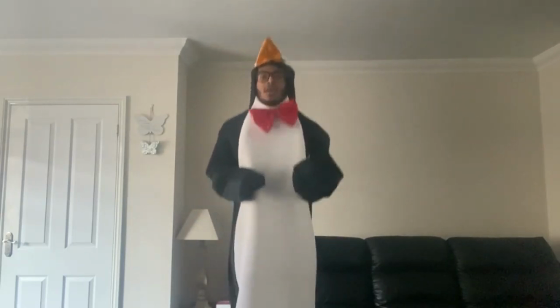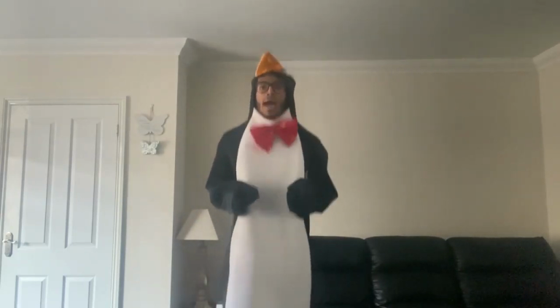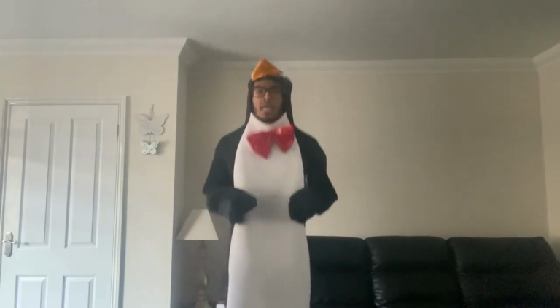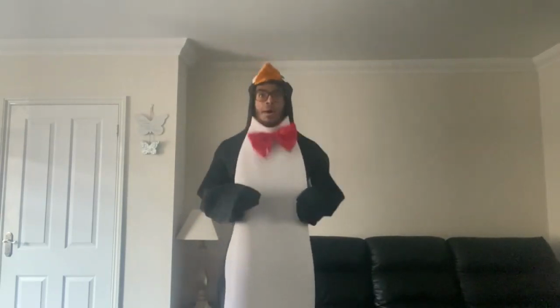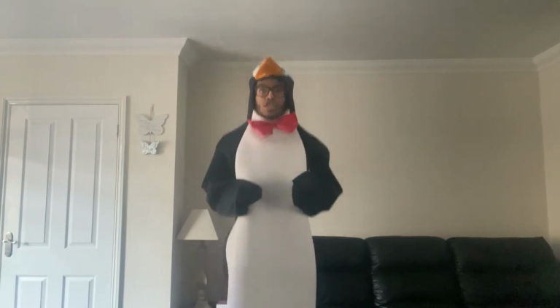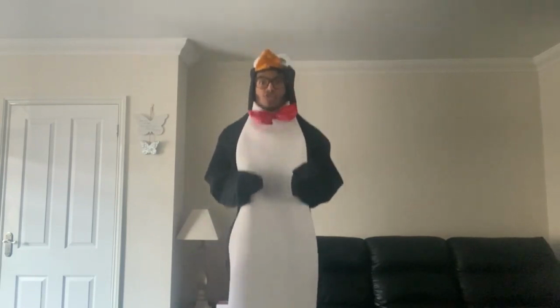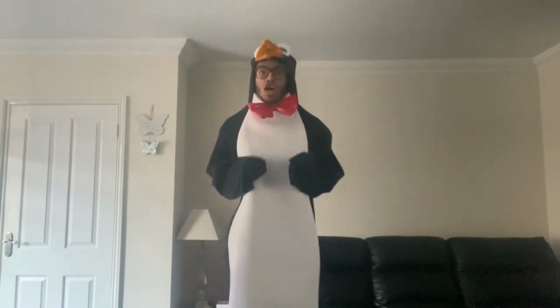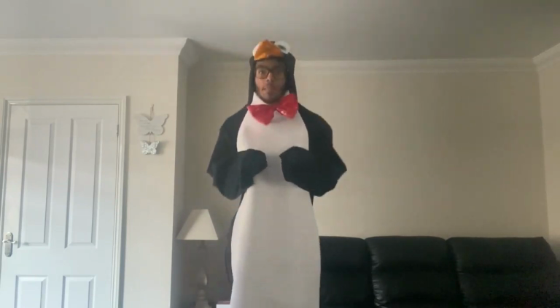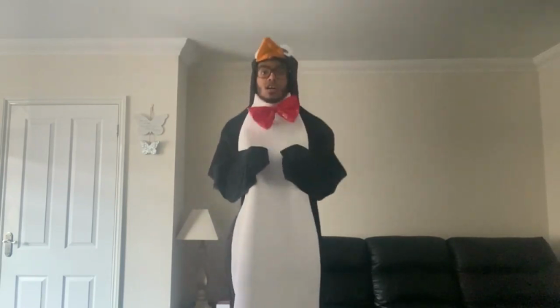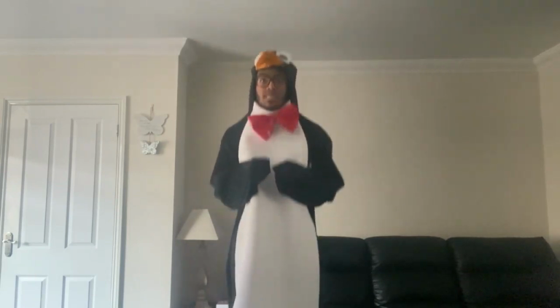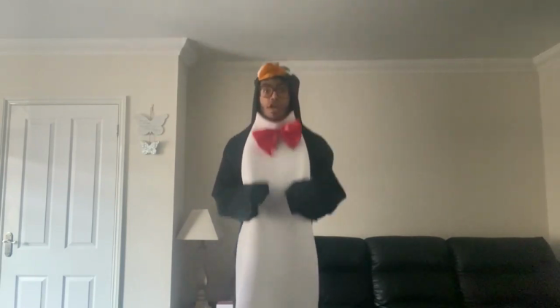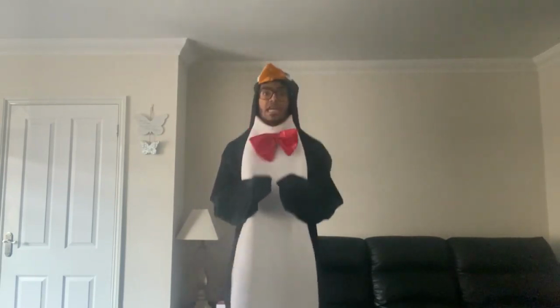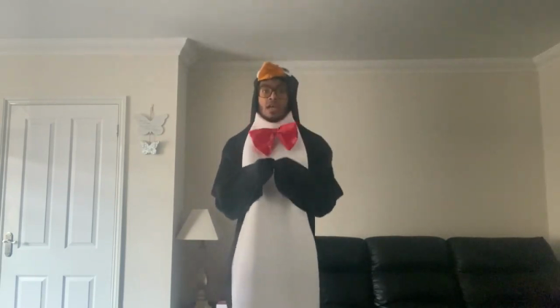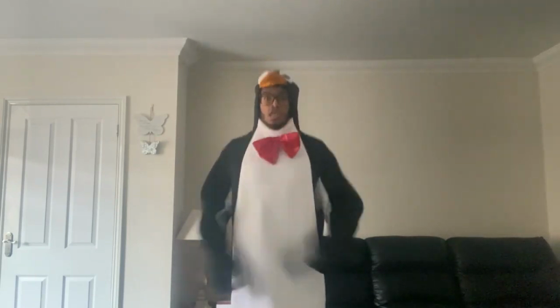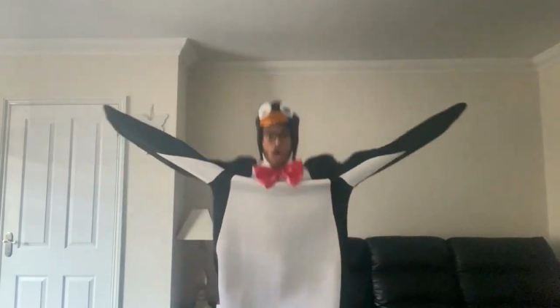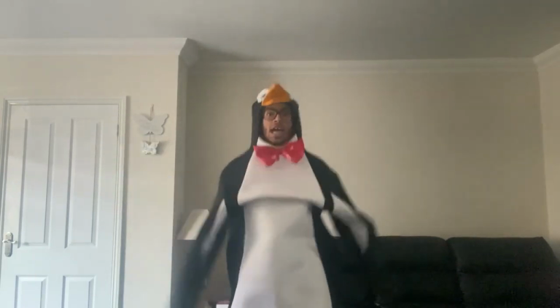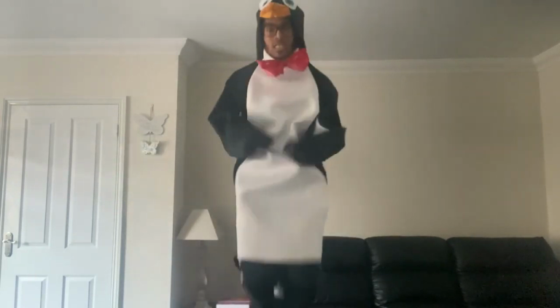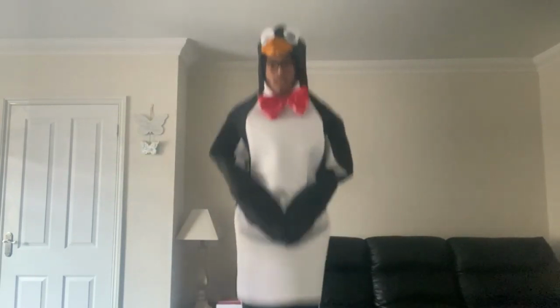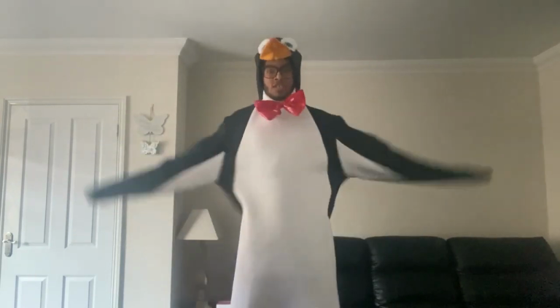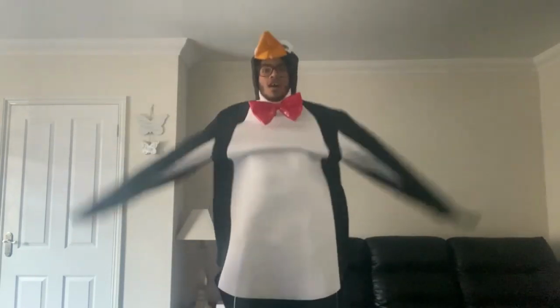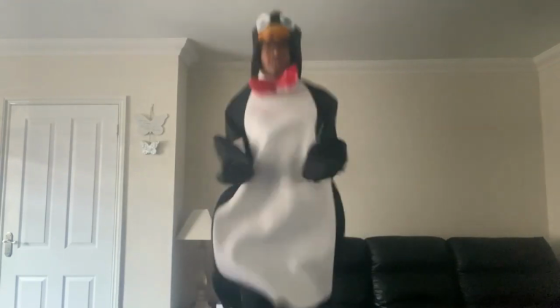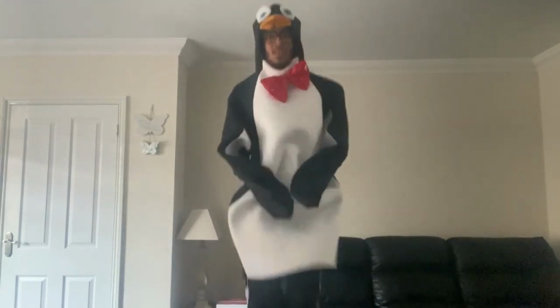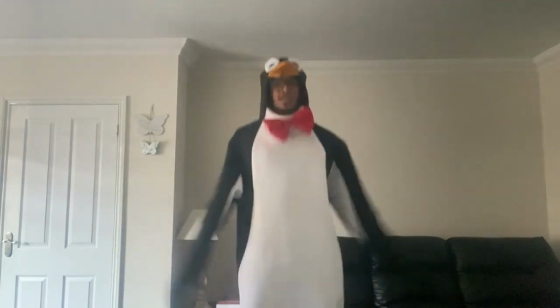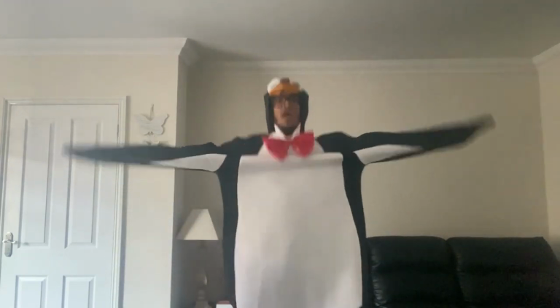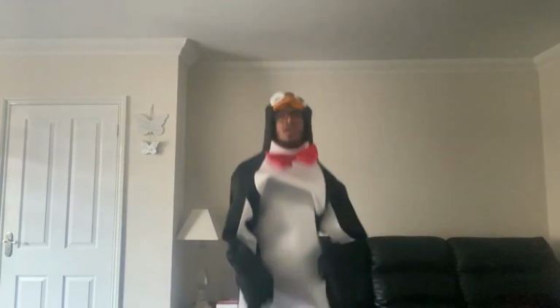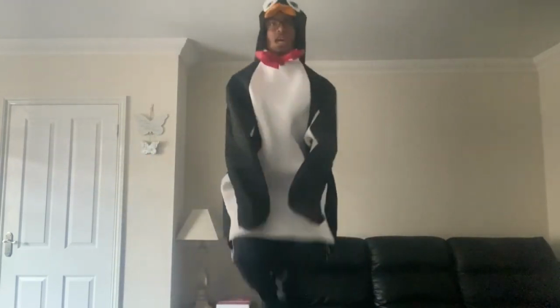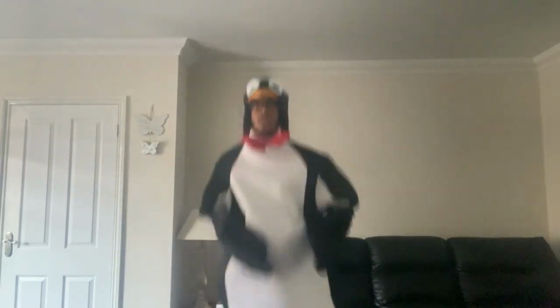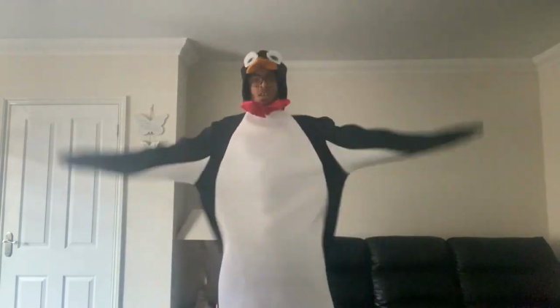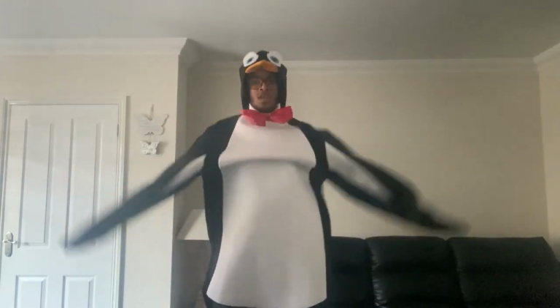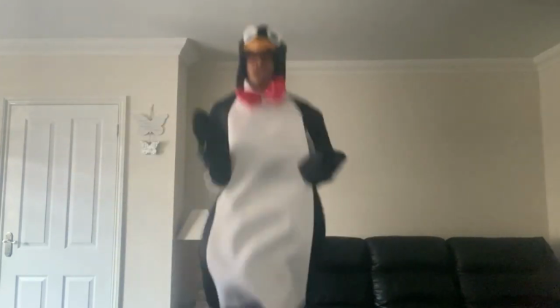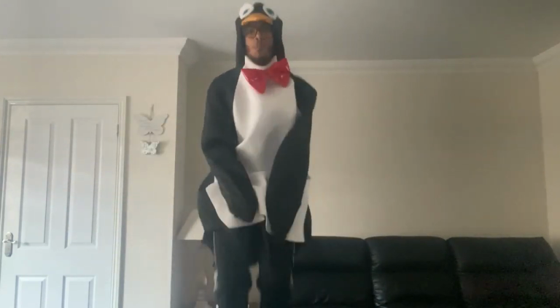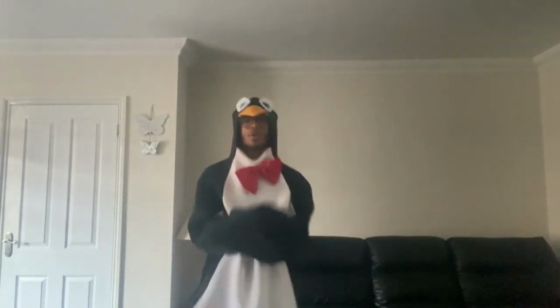Okay, now we're going to do star jump and tuck jump together. Star and tuck — star, tuck, star, tuck. Cold penguin! Good job.